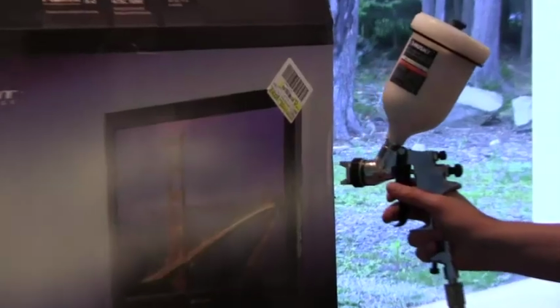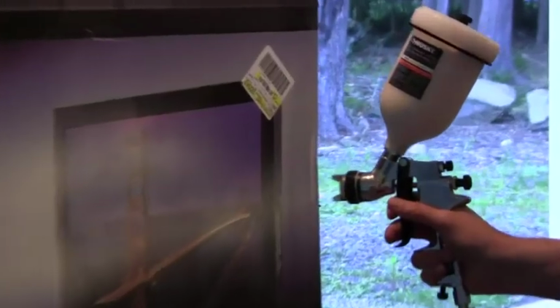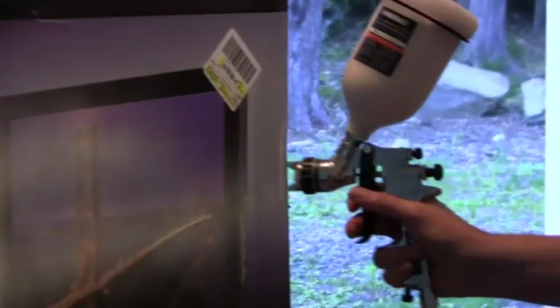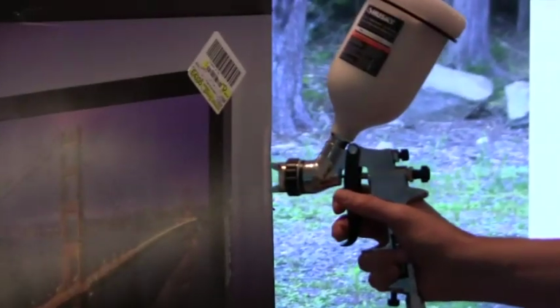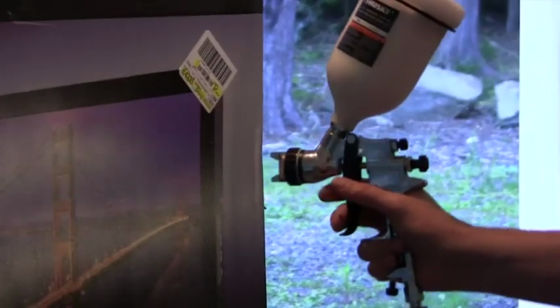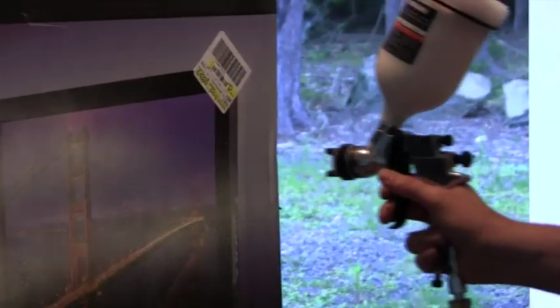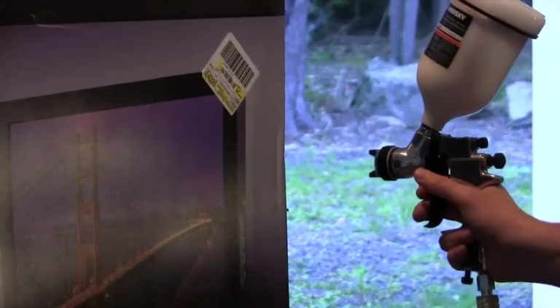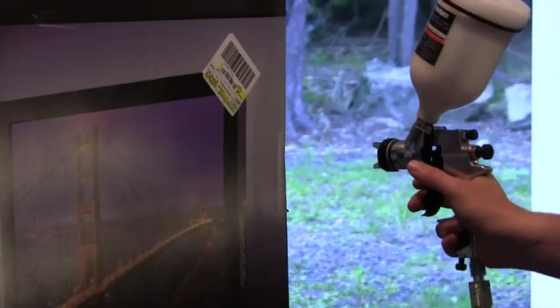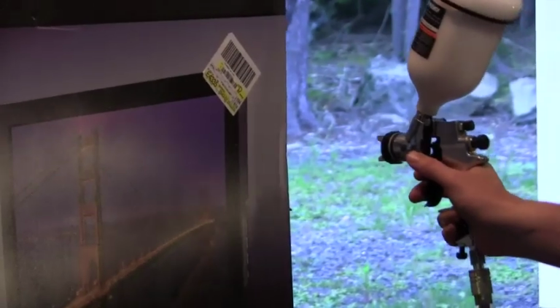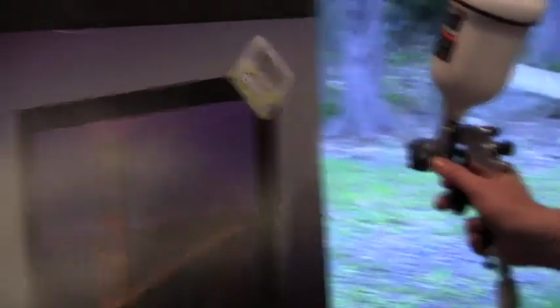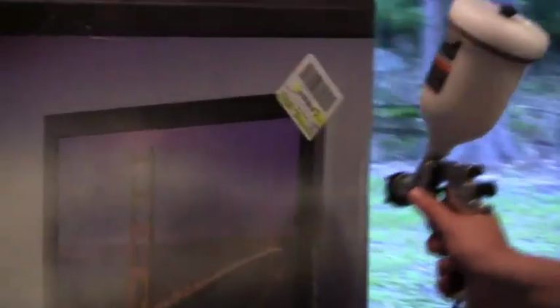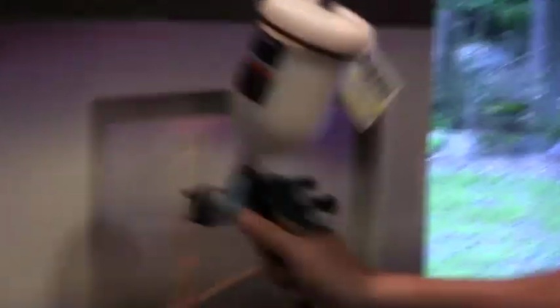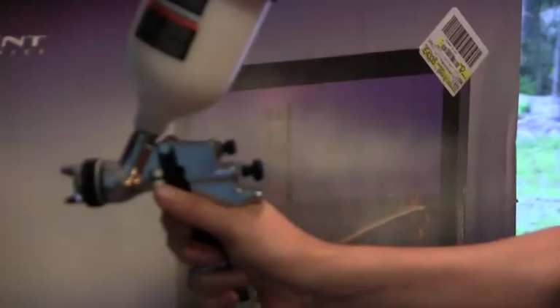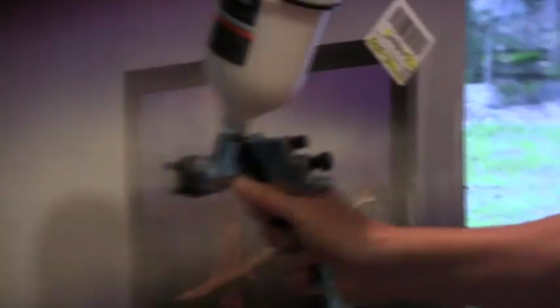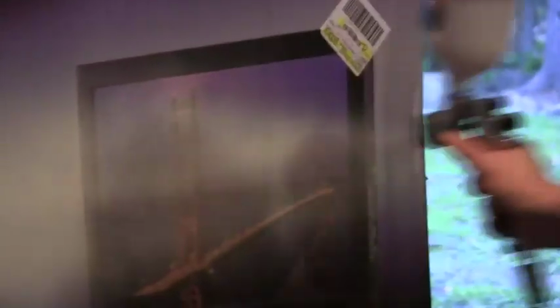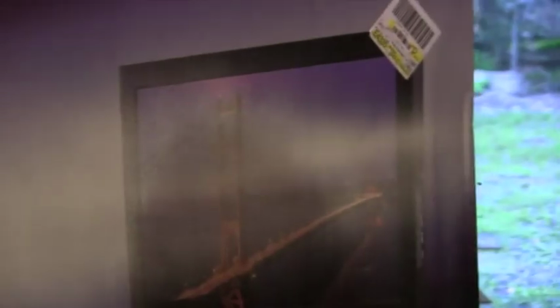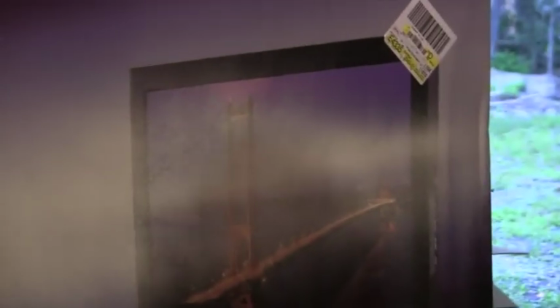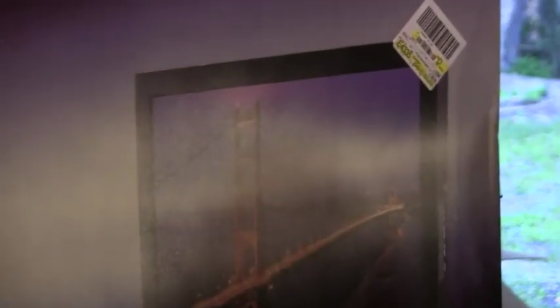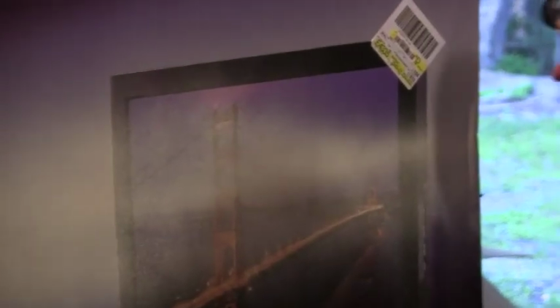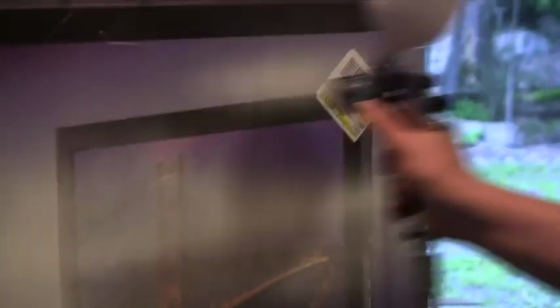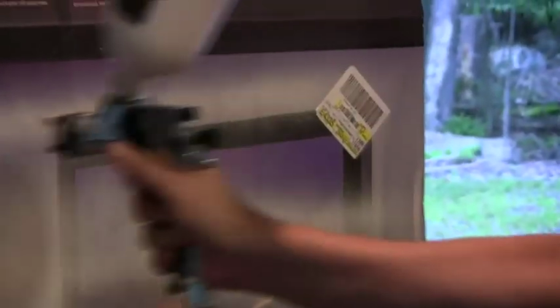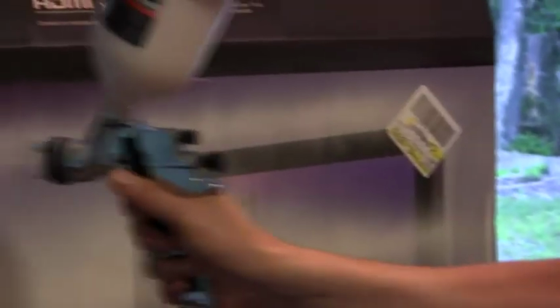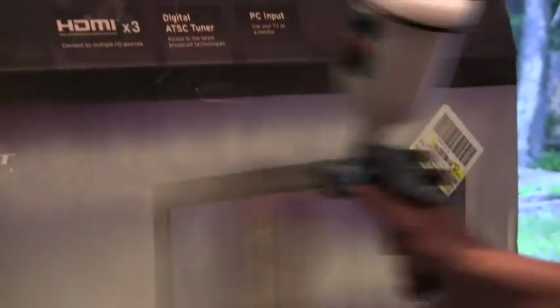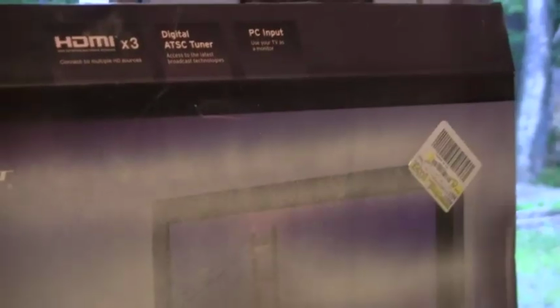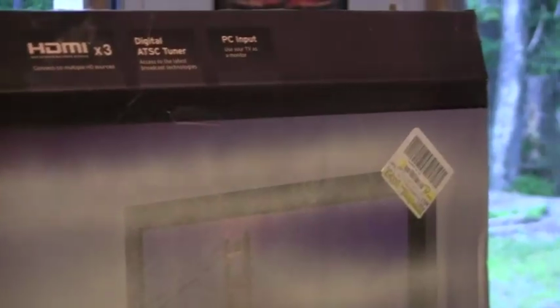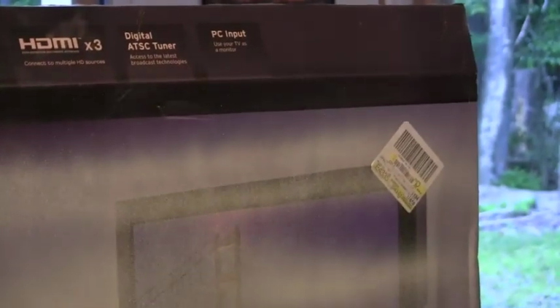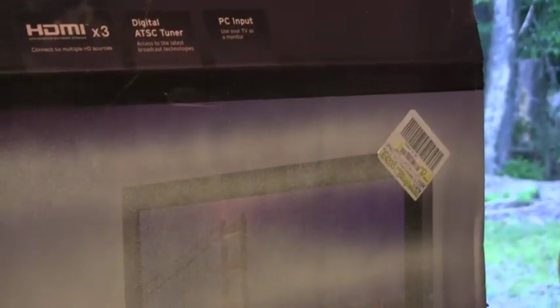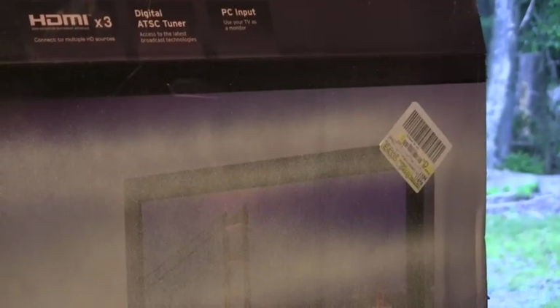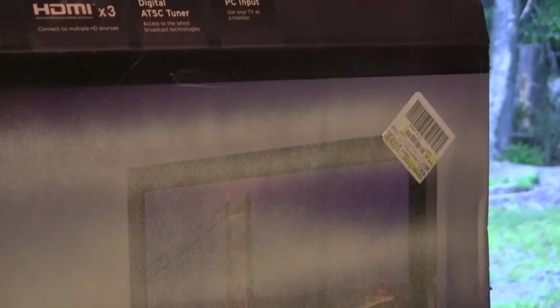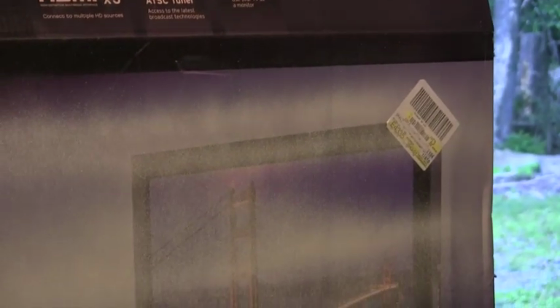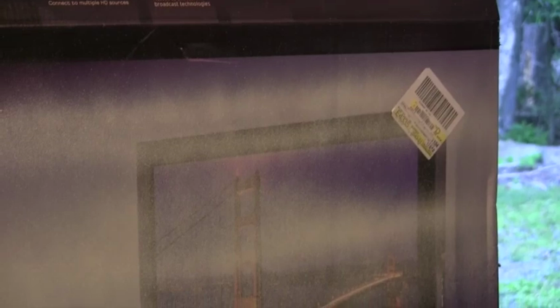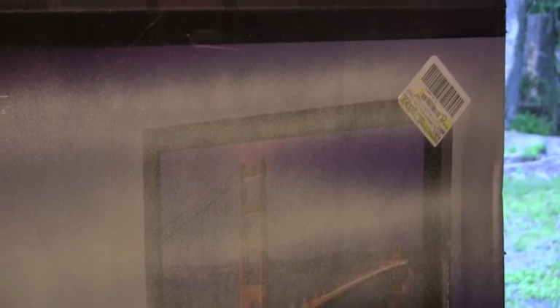It says to hold the gun six to nine inches away from the piece that you're spraying. I guess that's not too bad.